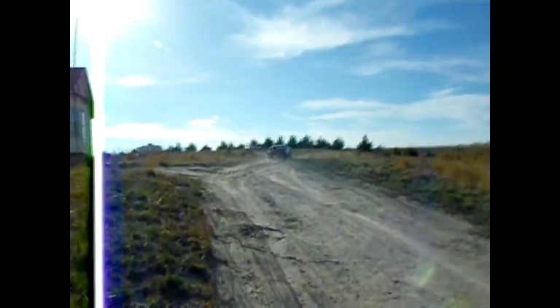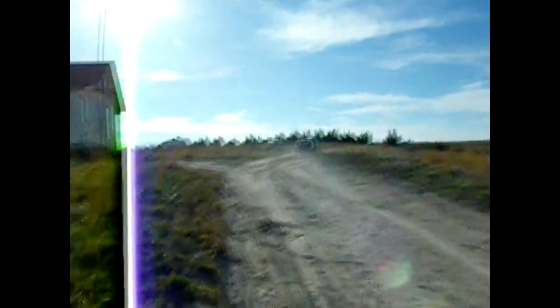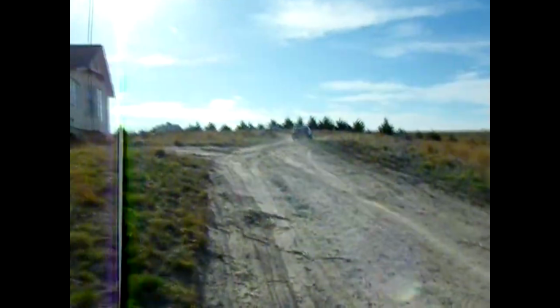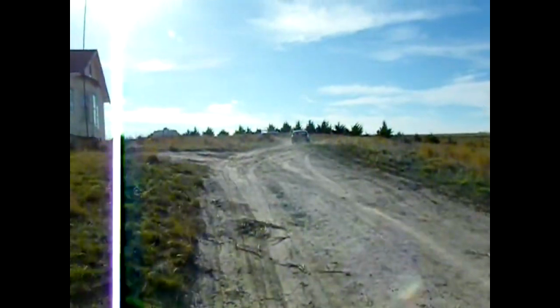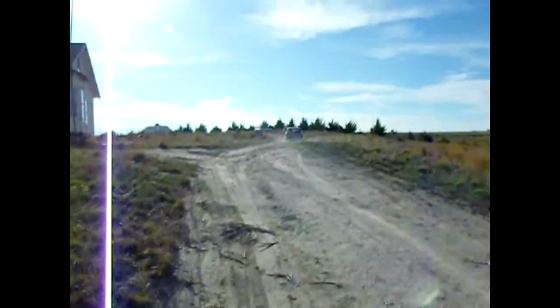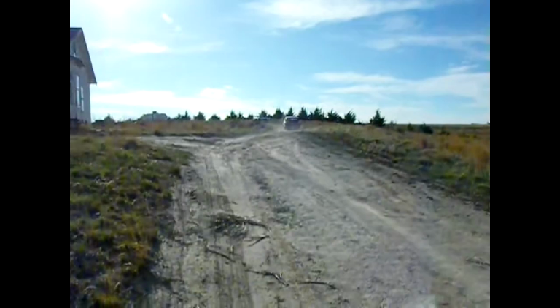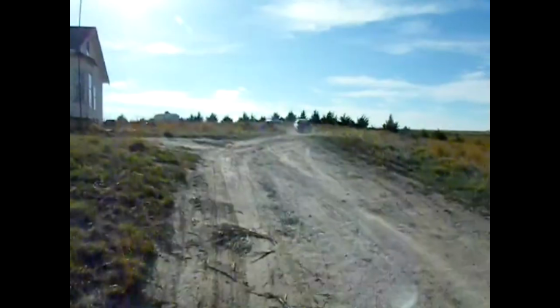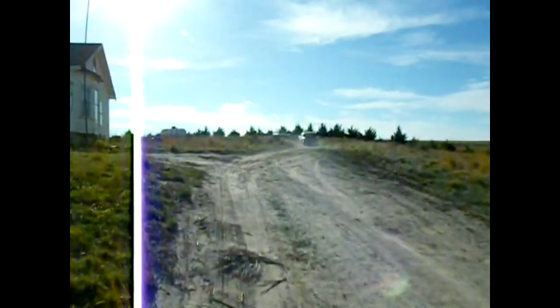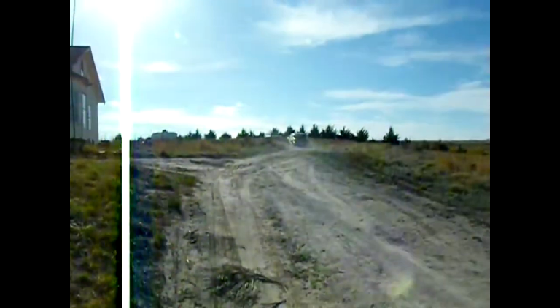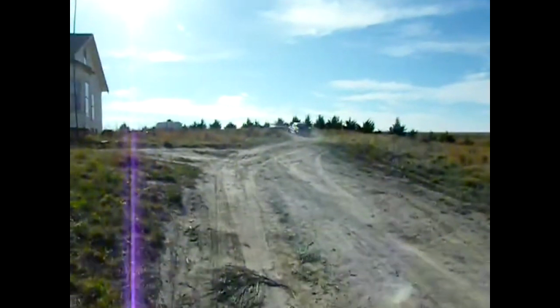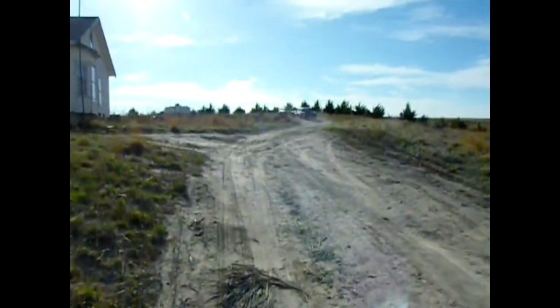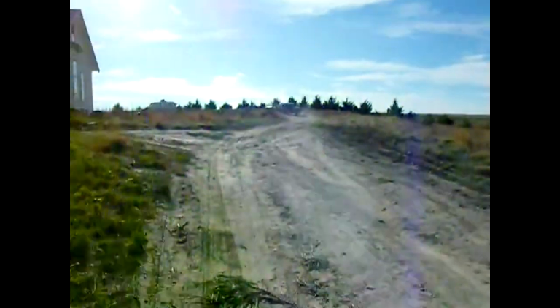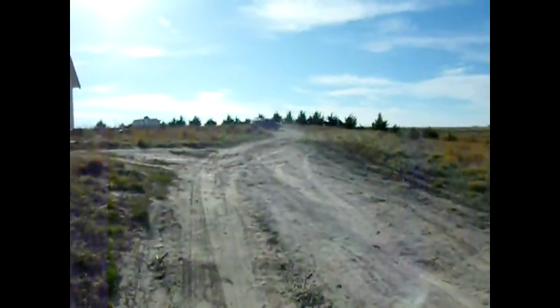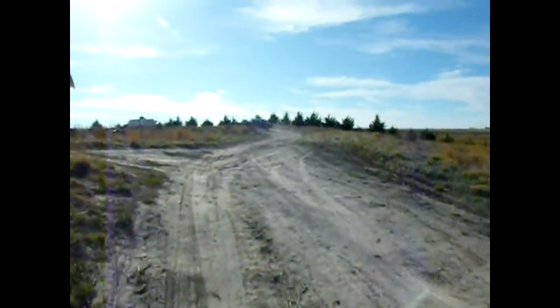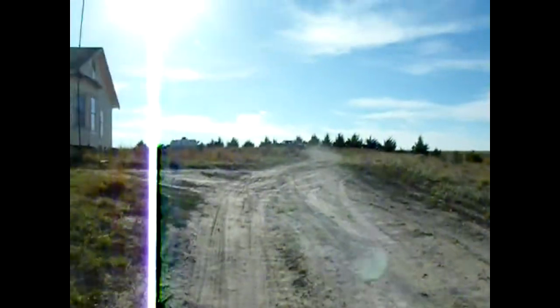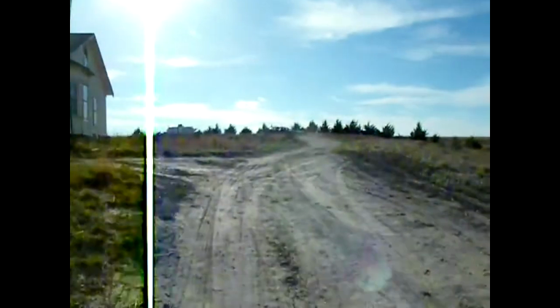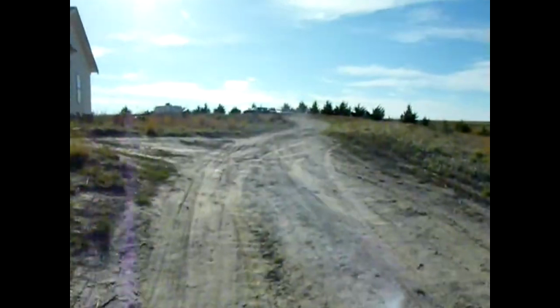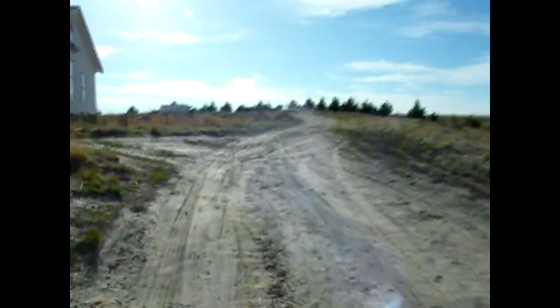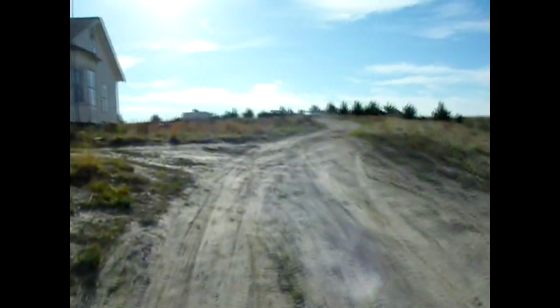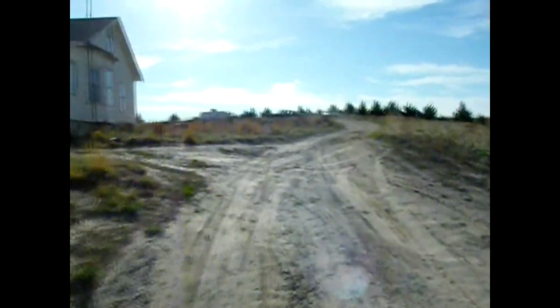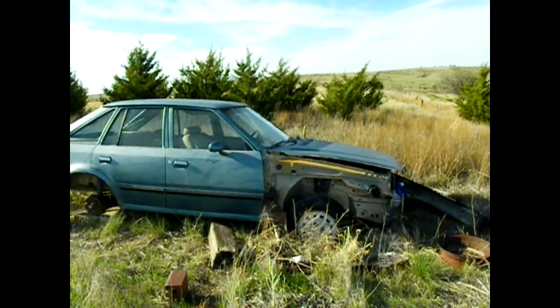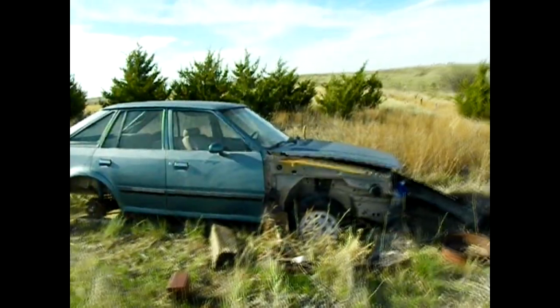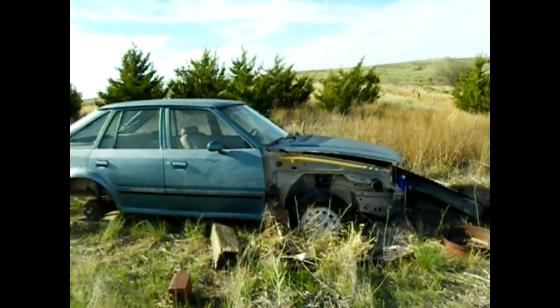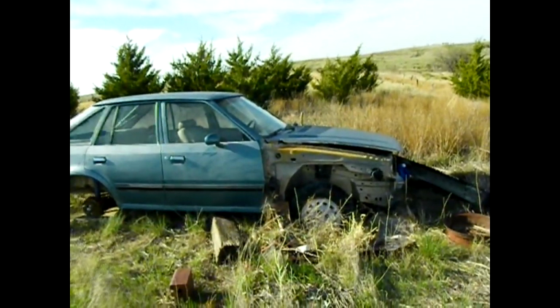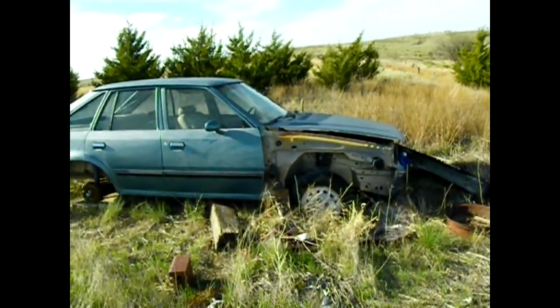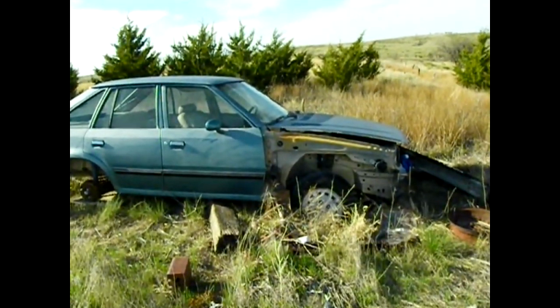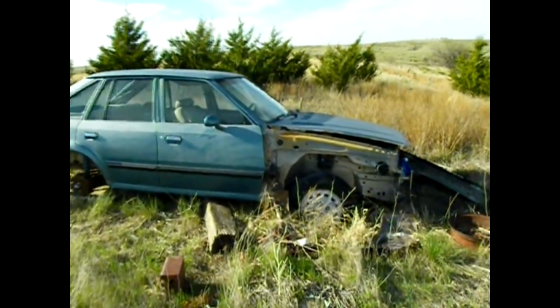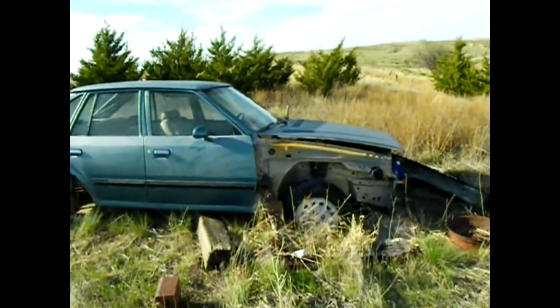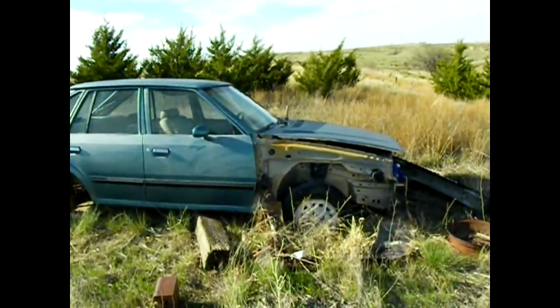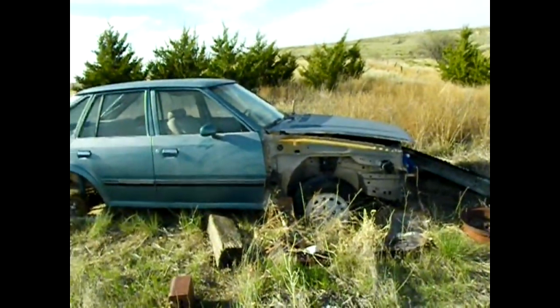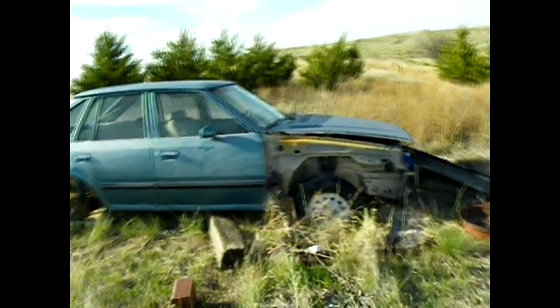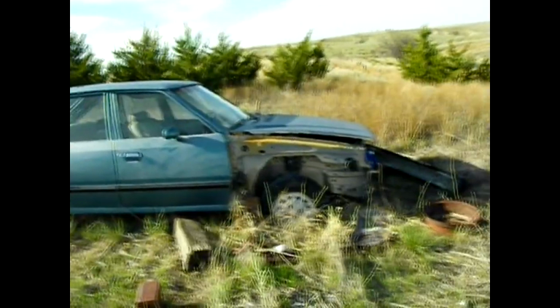That's the vid for now. I'll show you that Escort that I've been robbing parts off of because it's out here too. Okay guys, this is that 85 Escort I've been robbing parts off of.